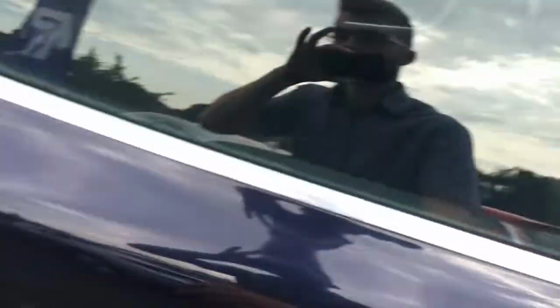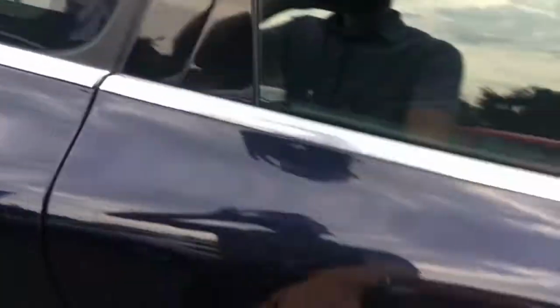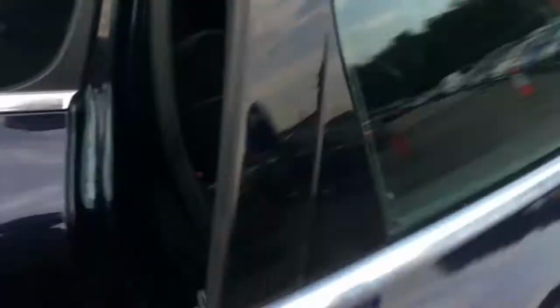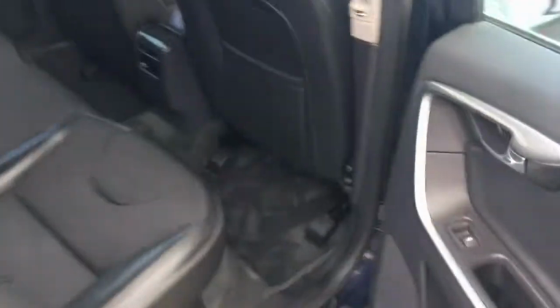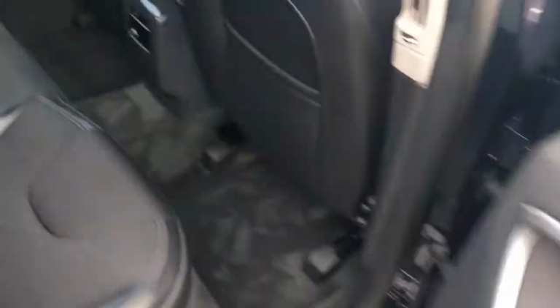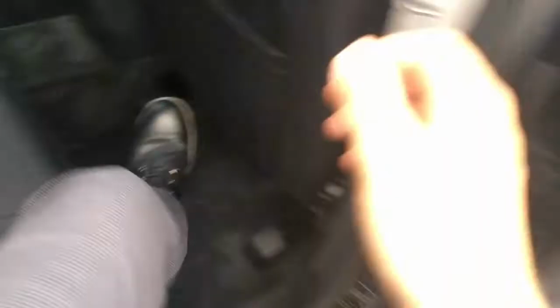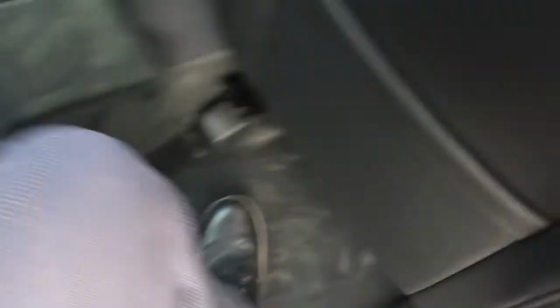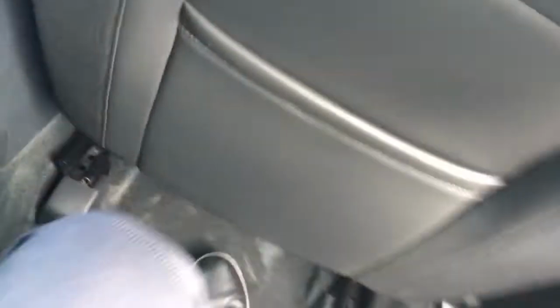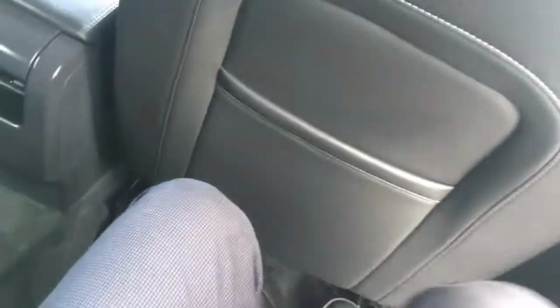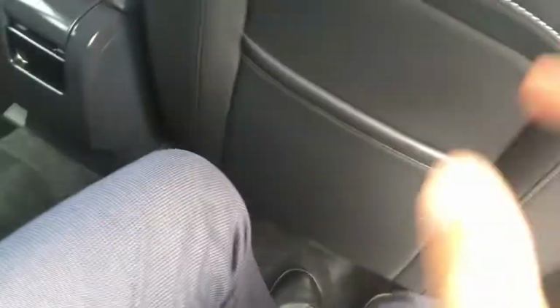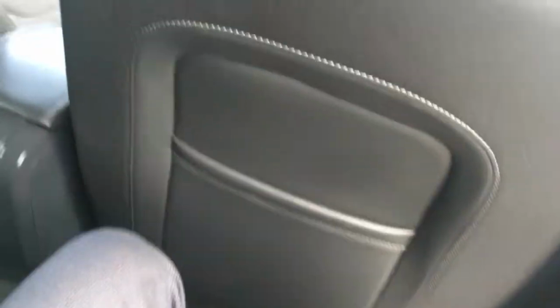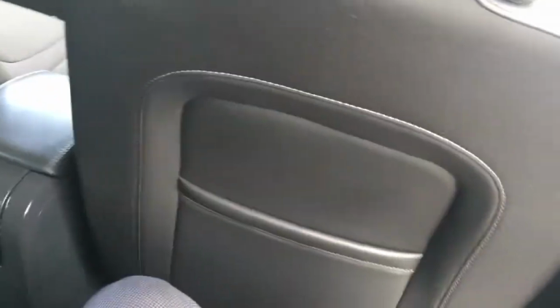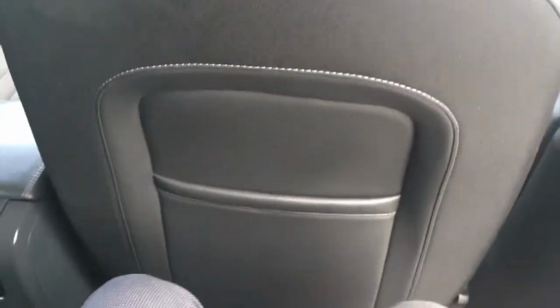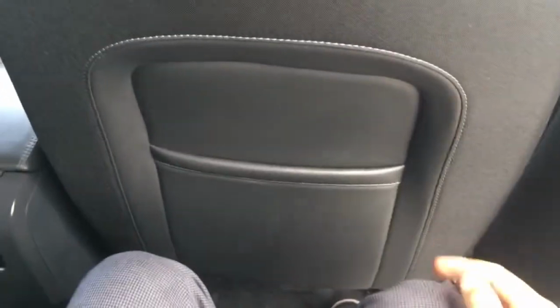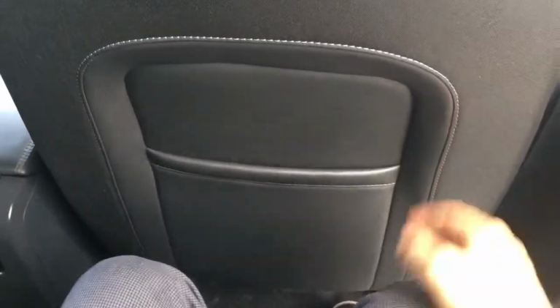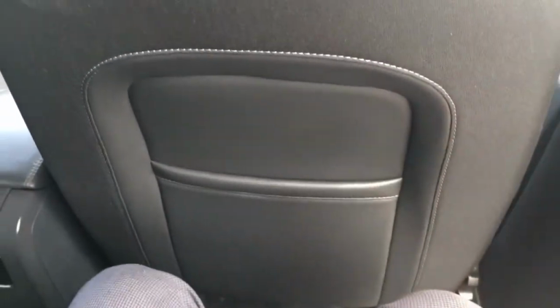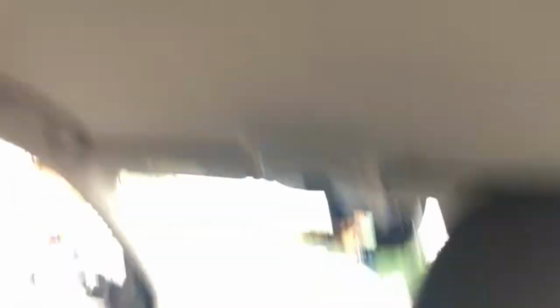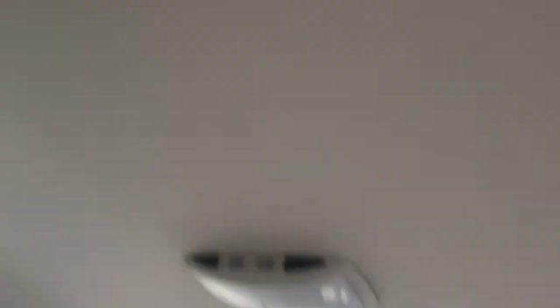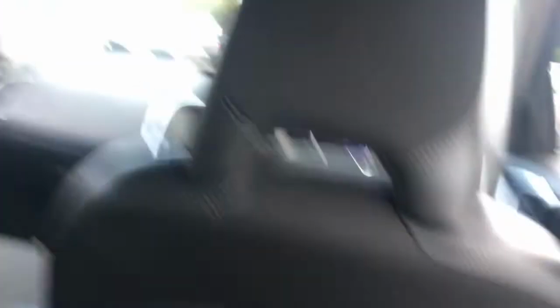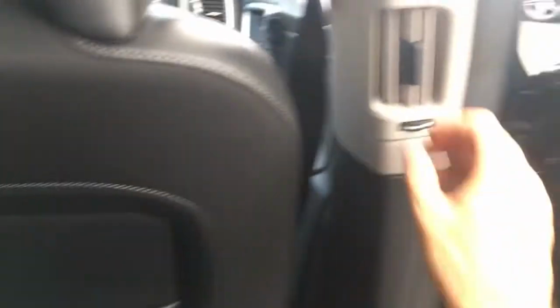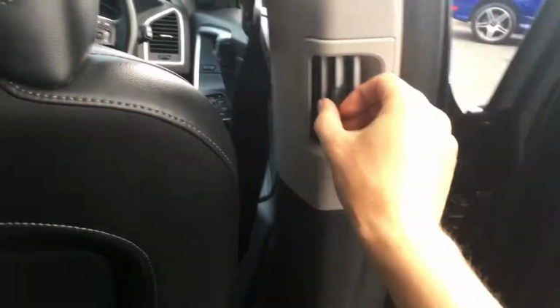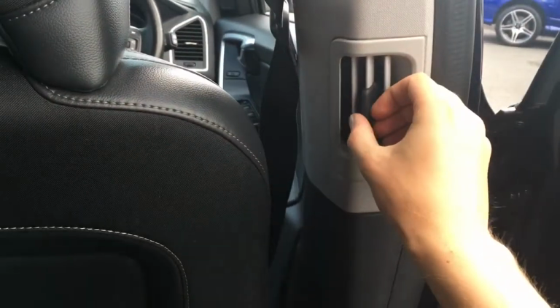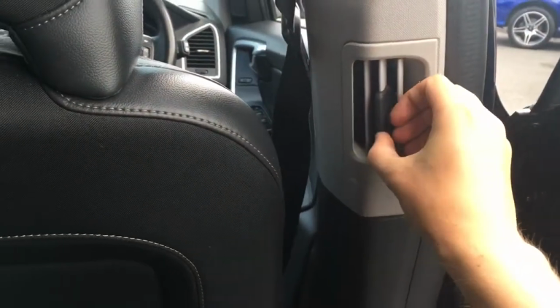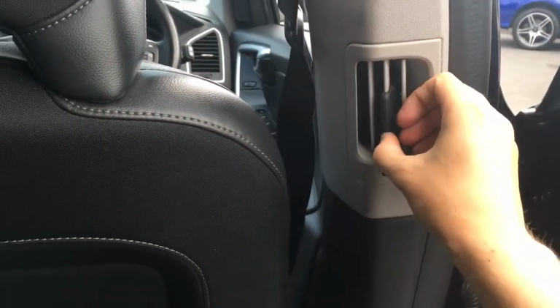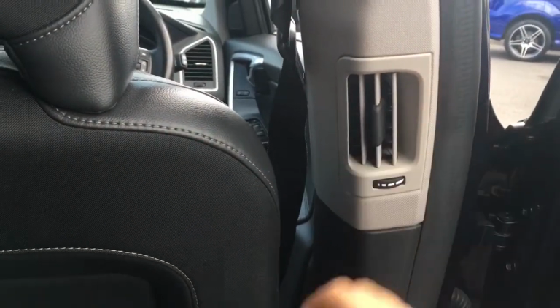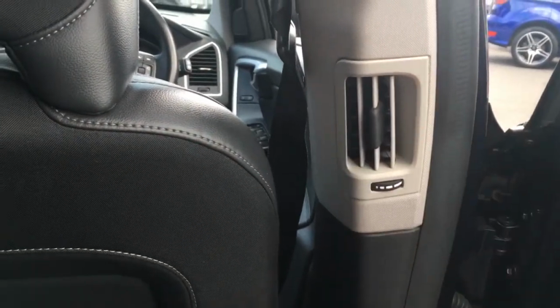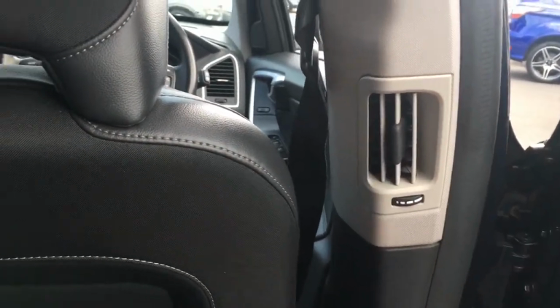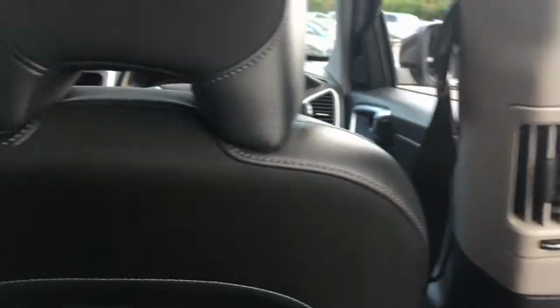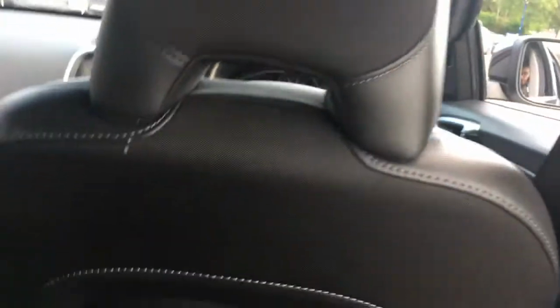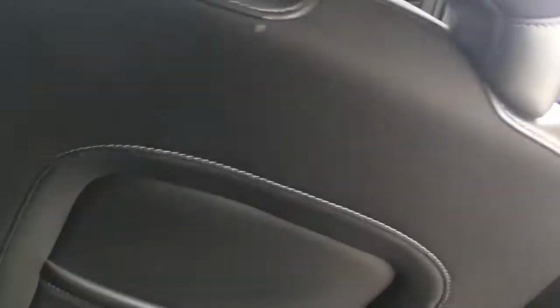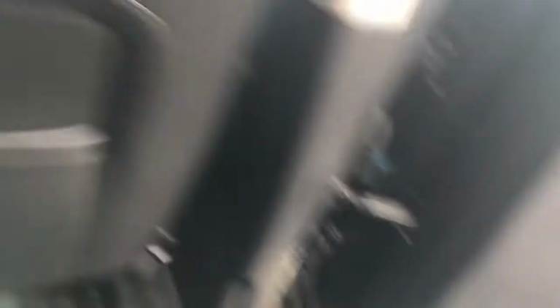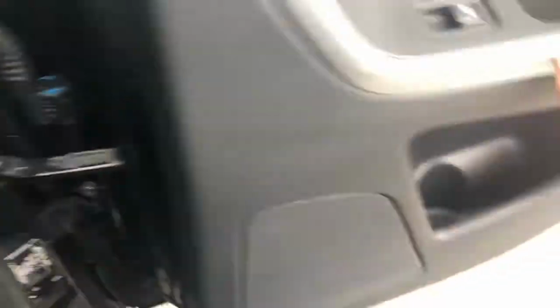Being quite a large SUV design, you'd expect plenty of room in the back and you wouldn't be disappointed — tons of knee room, tons of head room. We've also got a vent in this B-pillar just here, so plenty of reasons to enjoy being in the back.